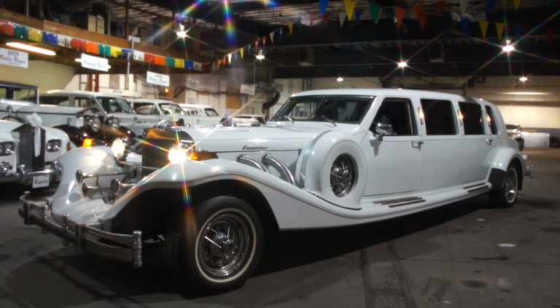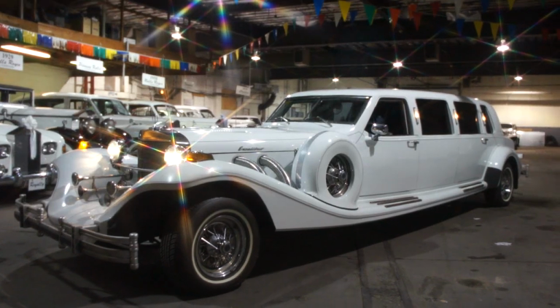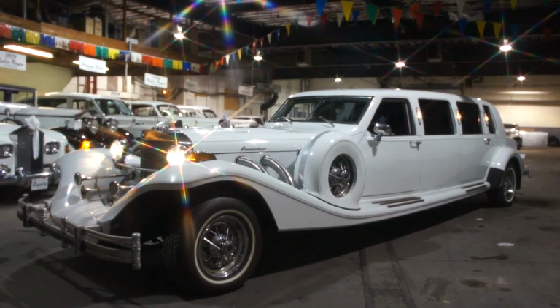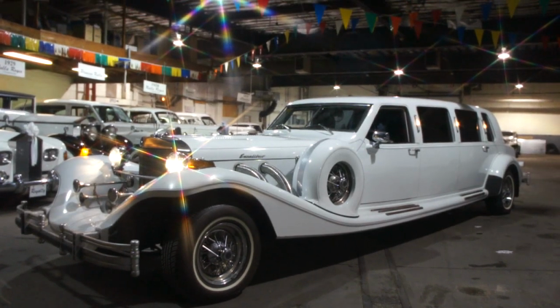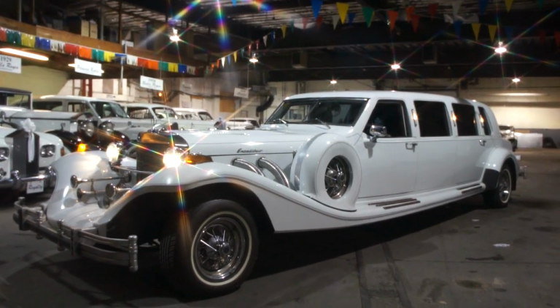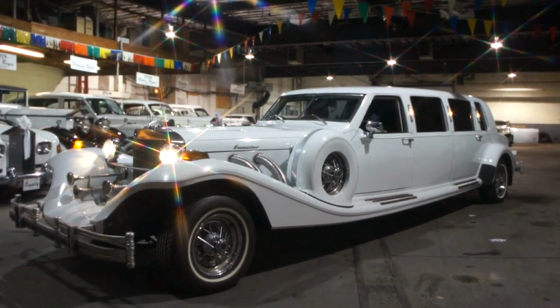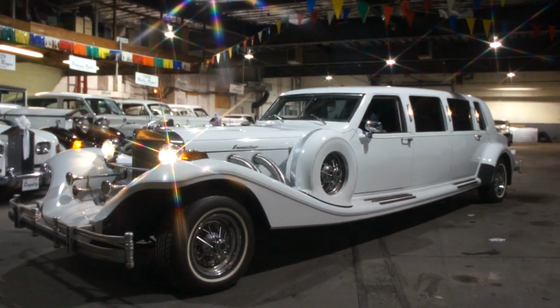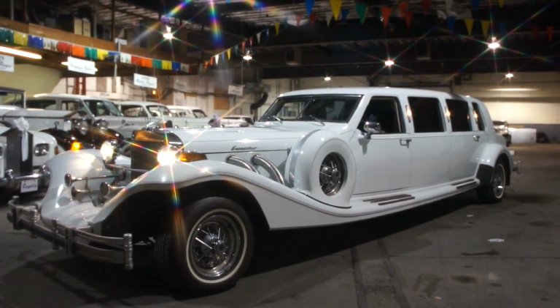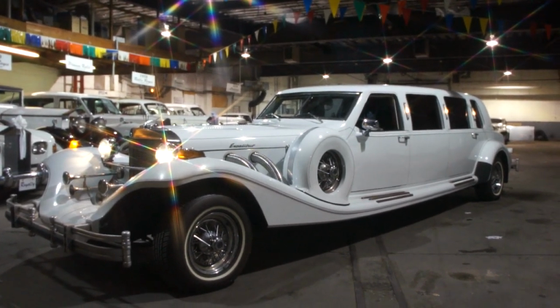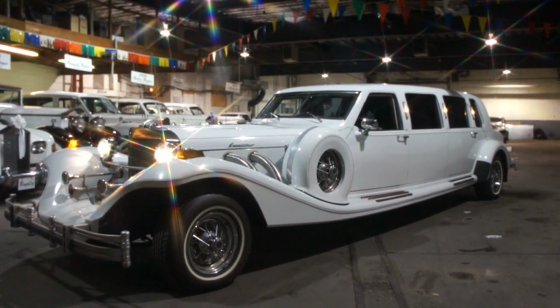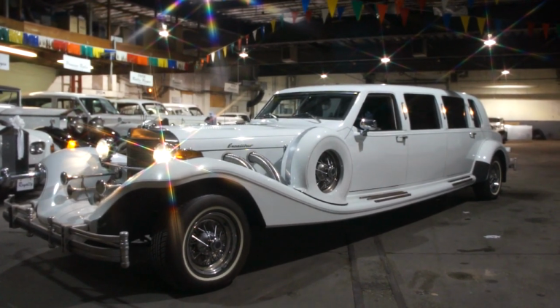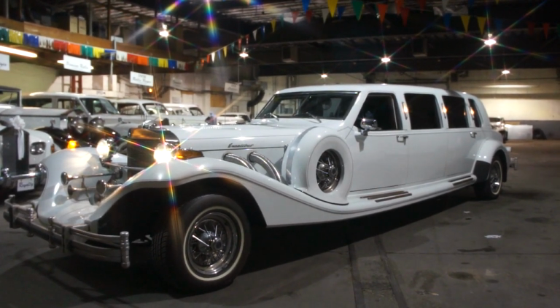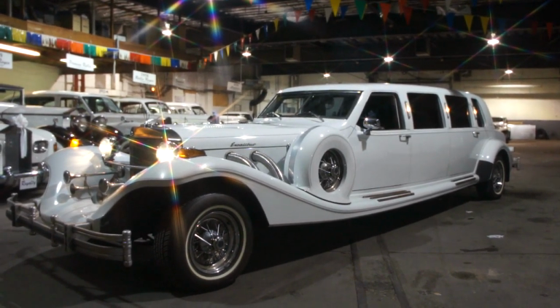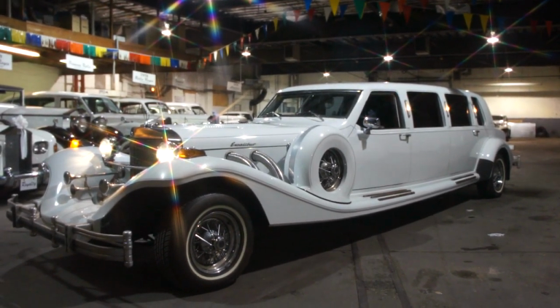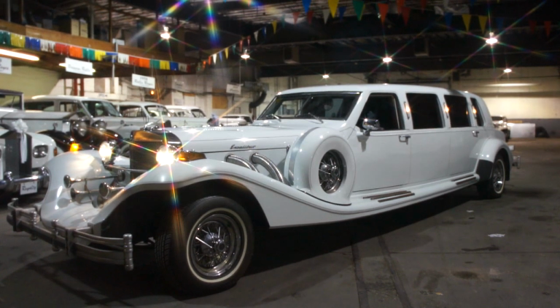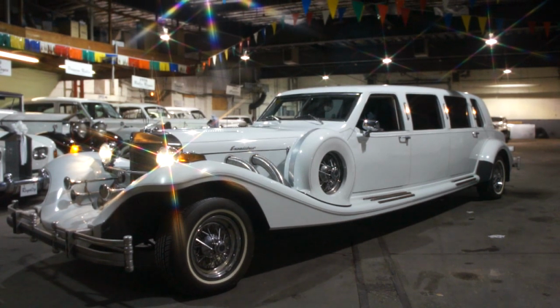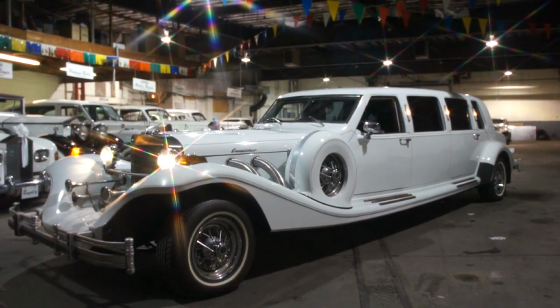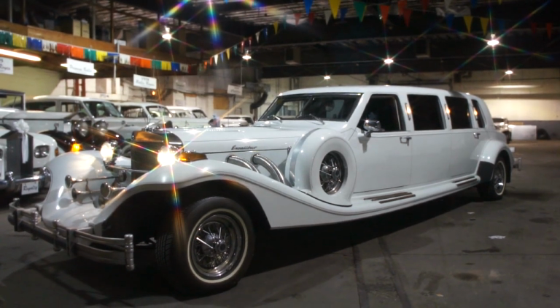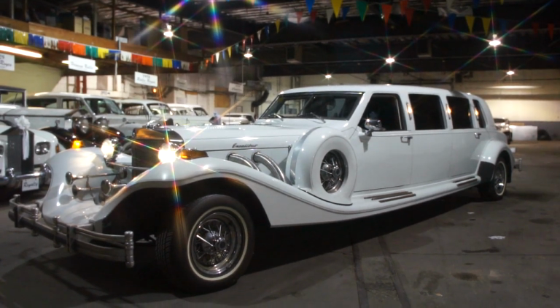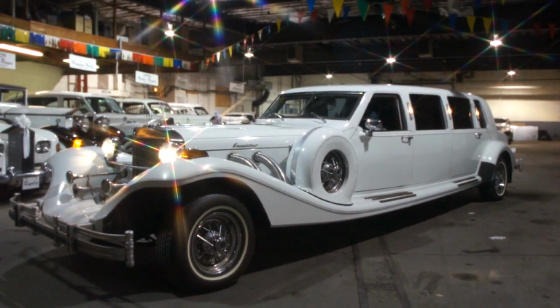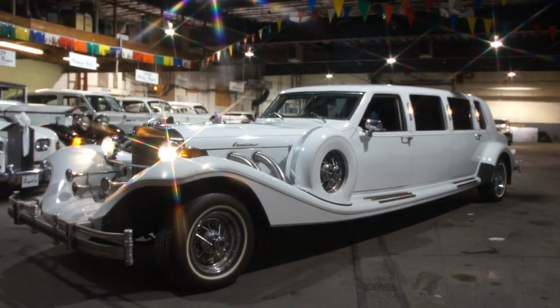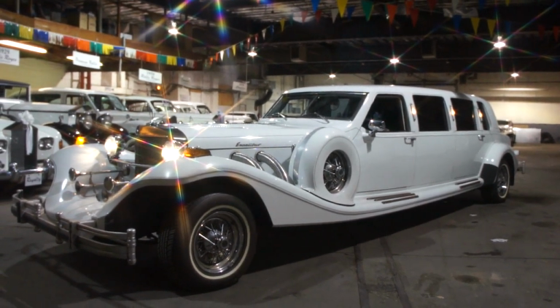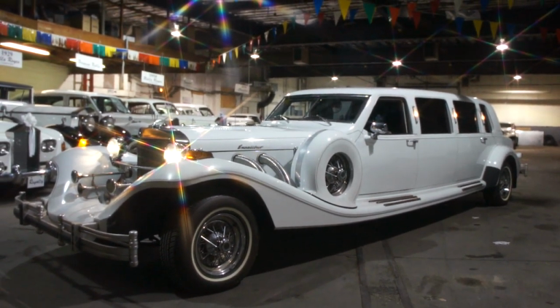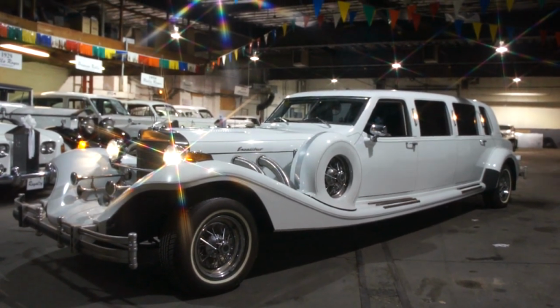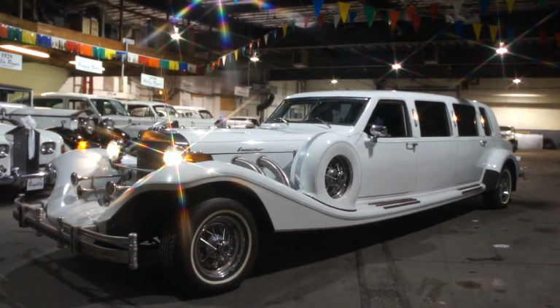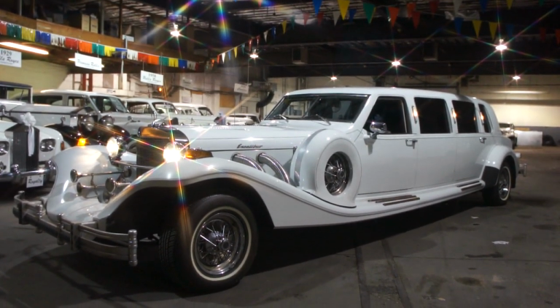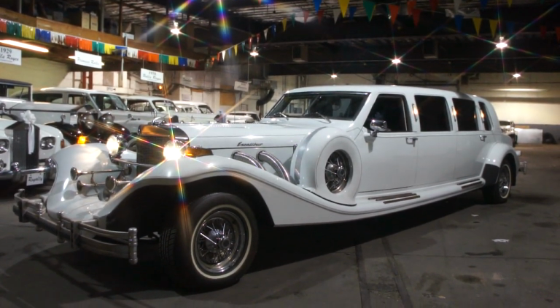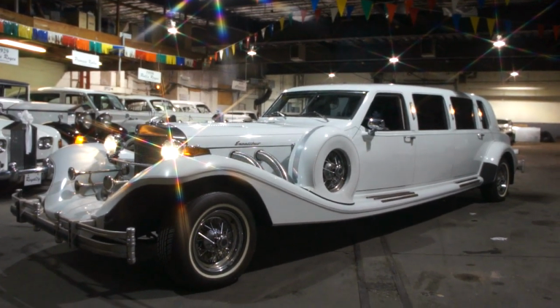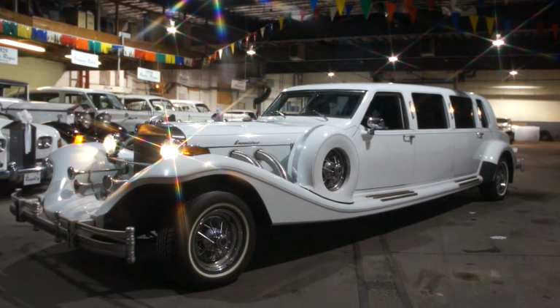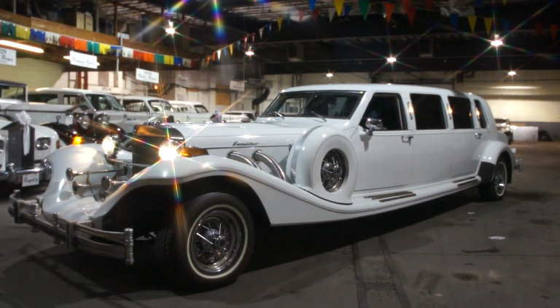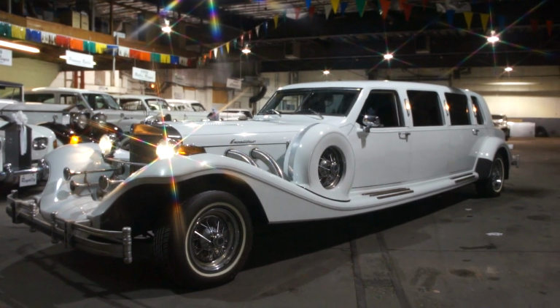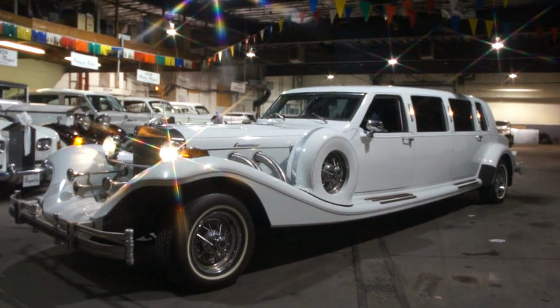Hey guys, thanks for joining us today. Michael here at WeBeautos. Today we have a 1989 Excalibur limo. It was actually built by Excalibur as a limo. Very few left. I've got Joe here as the owner of the car — tell us a little bit about it.